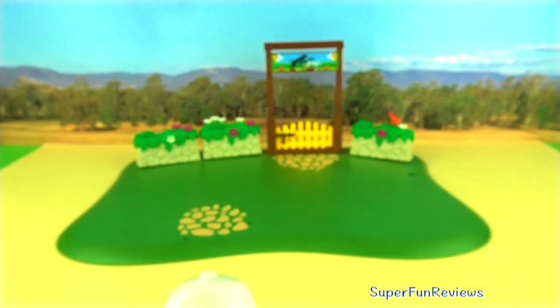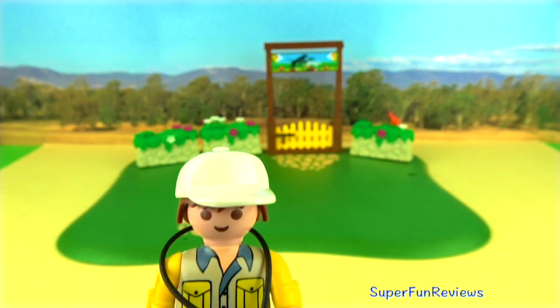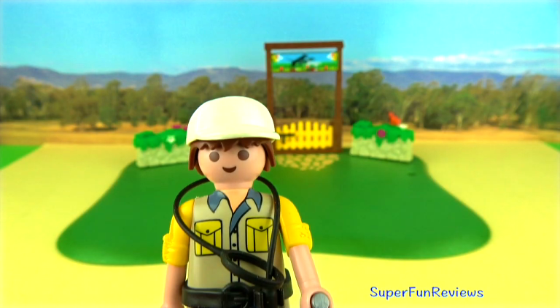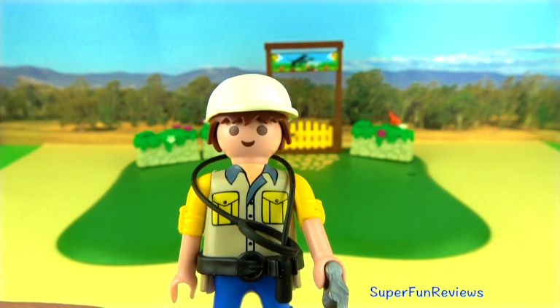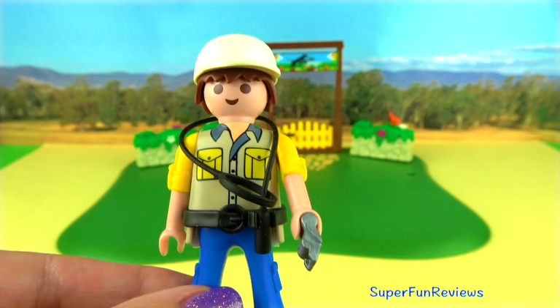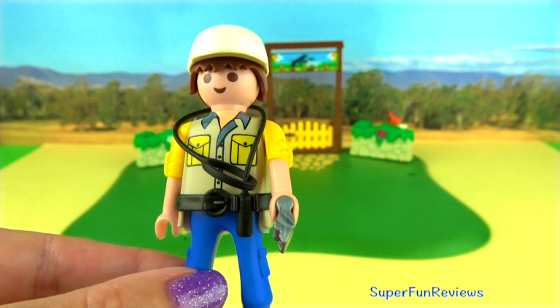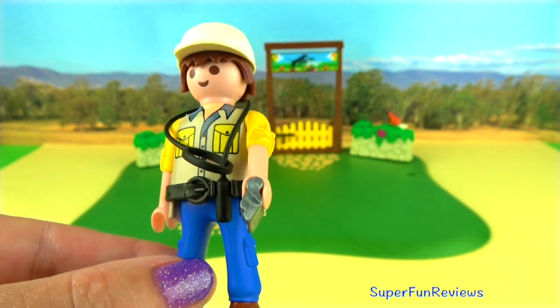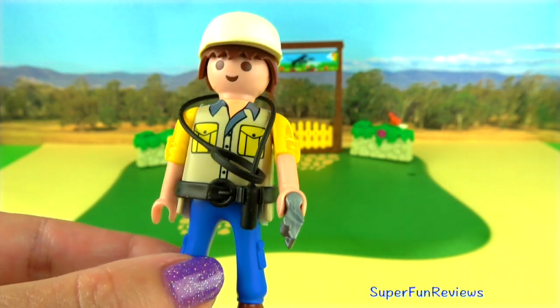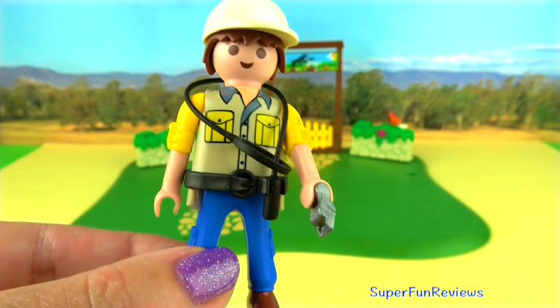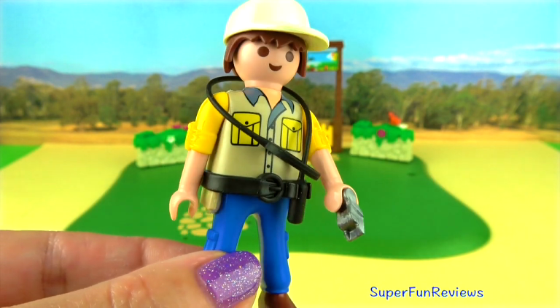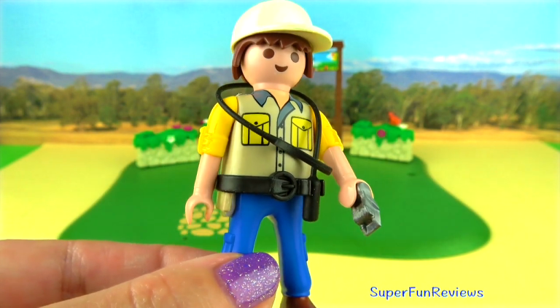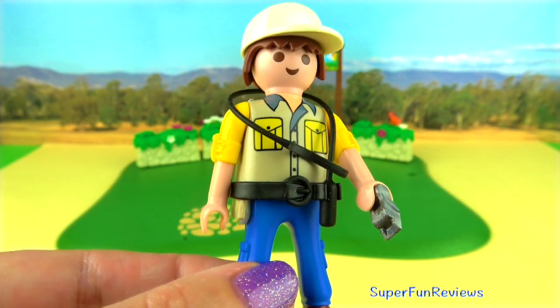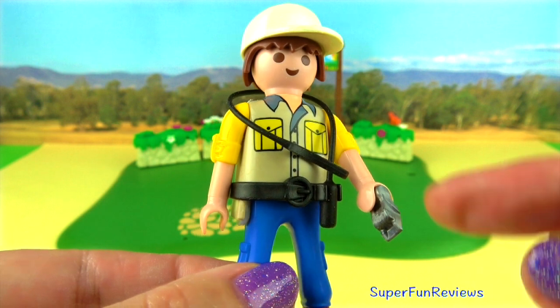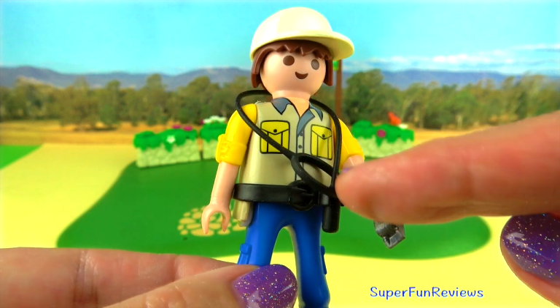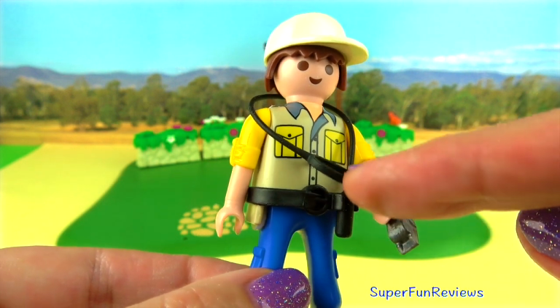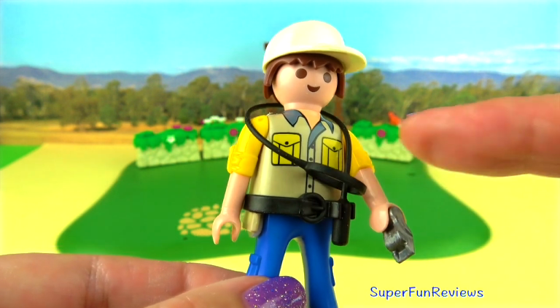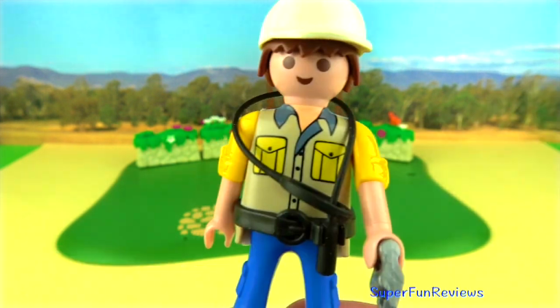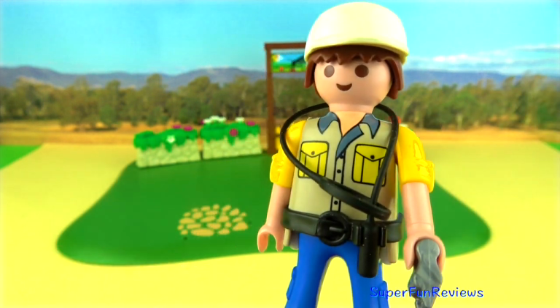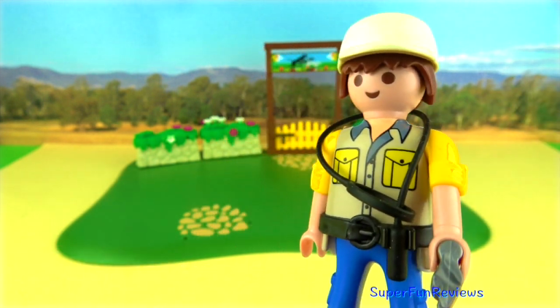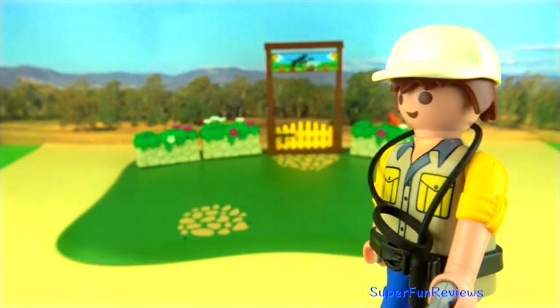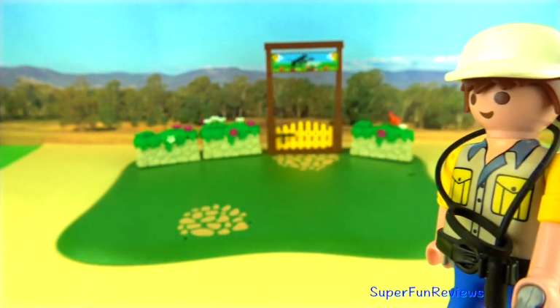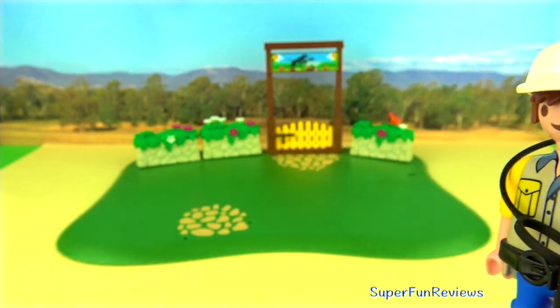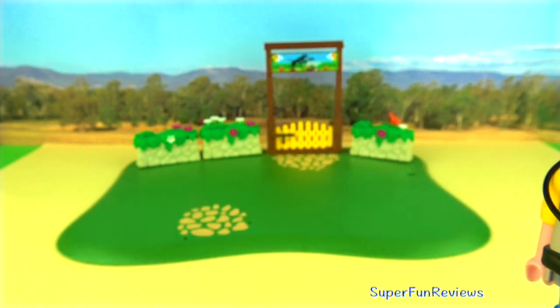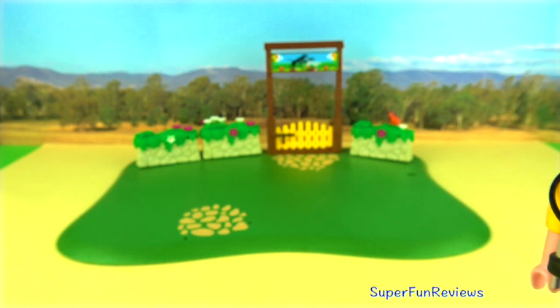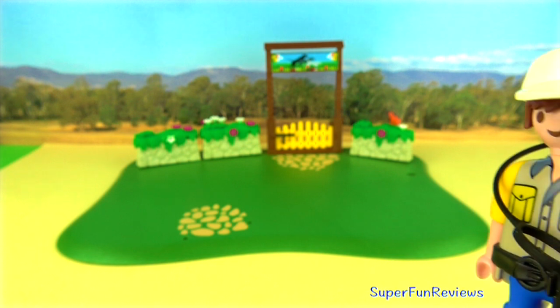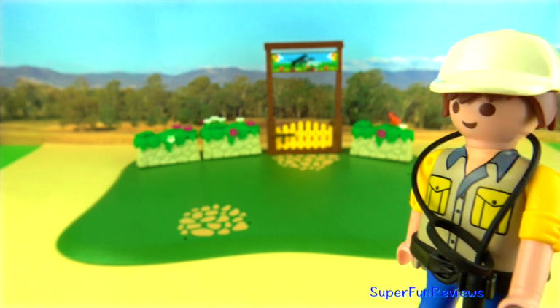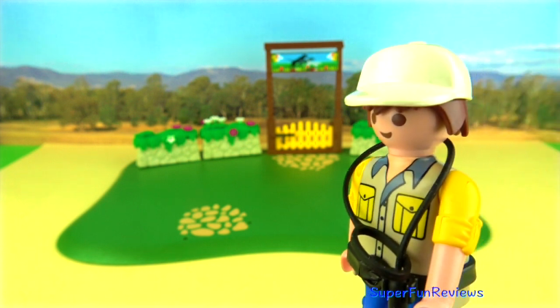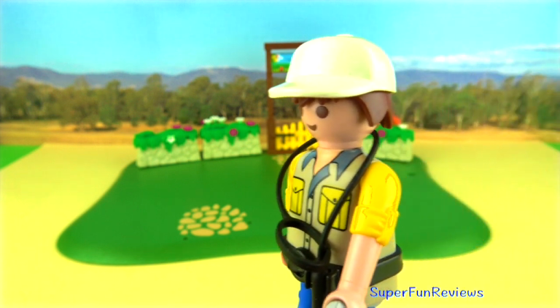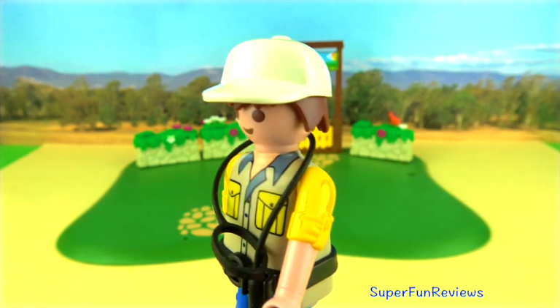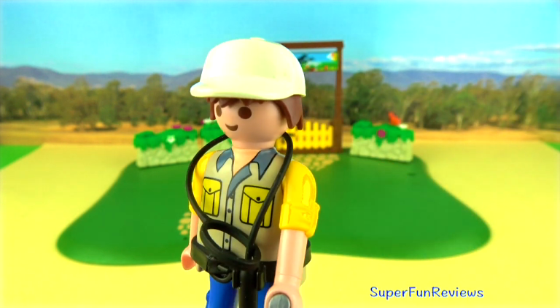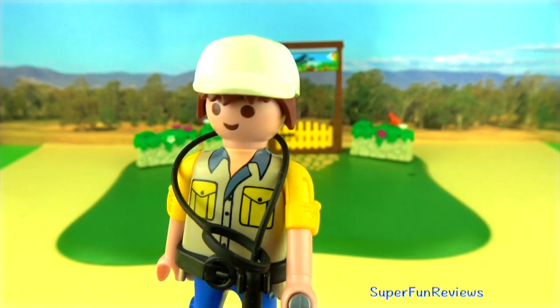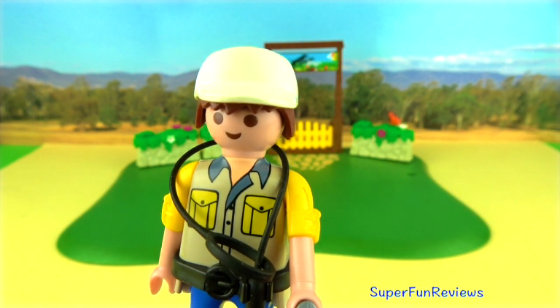And here's the trainer, complete with a lead and whistle in her hand. She keeps an eye on all the dogs and helps the puppies that are trying to learn.